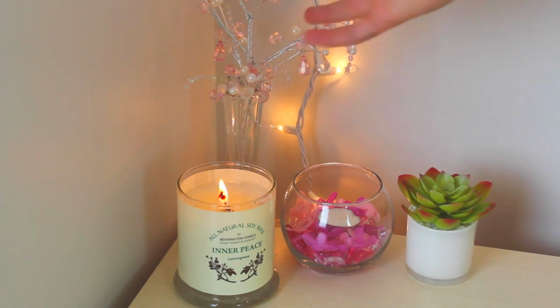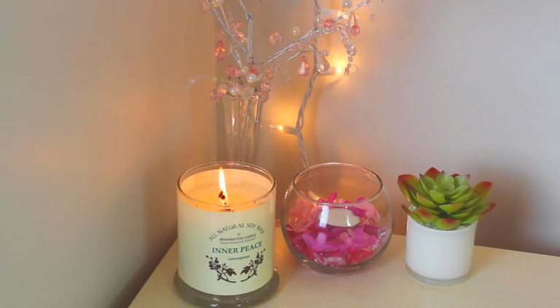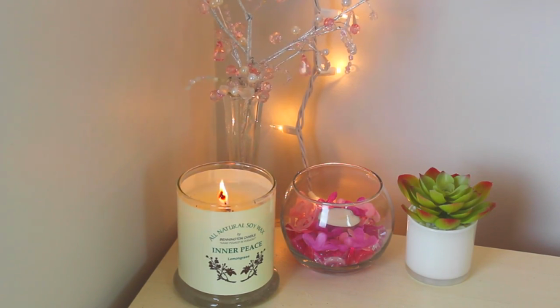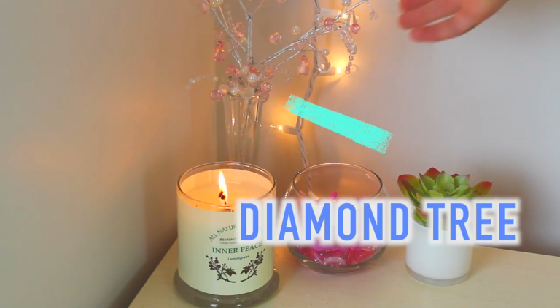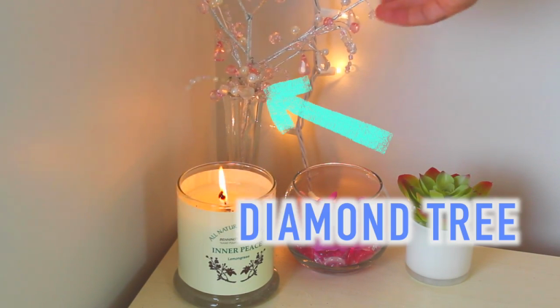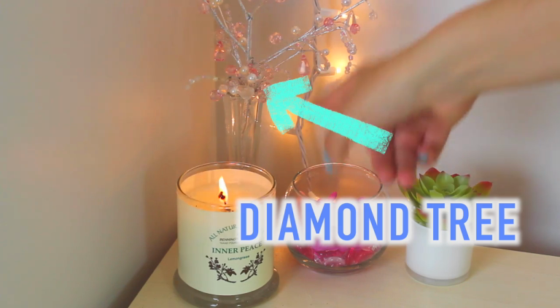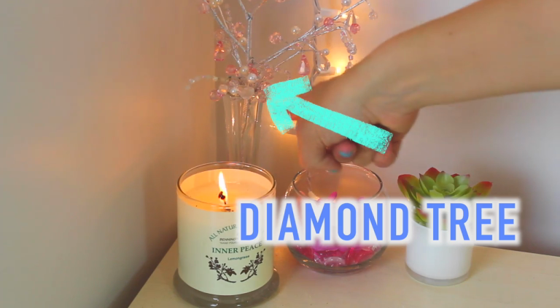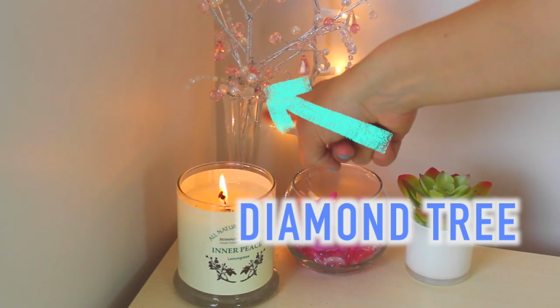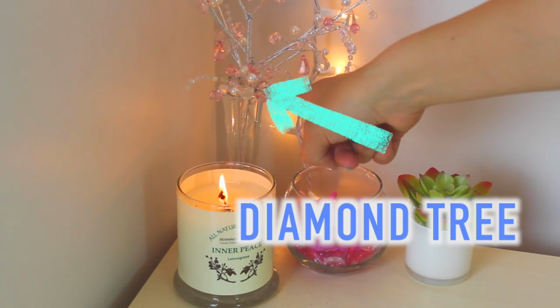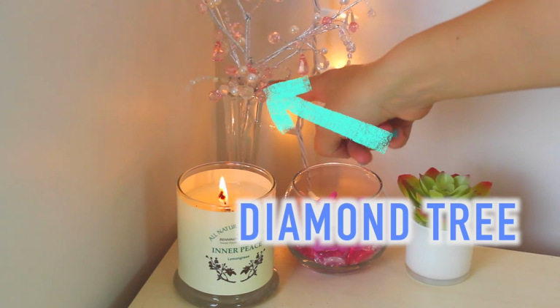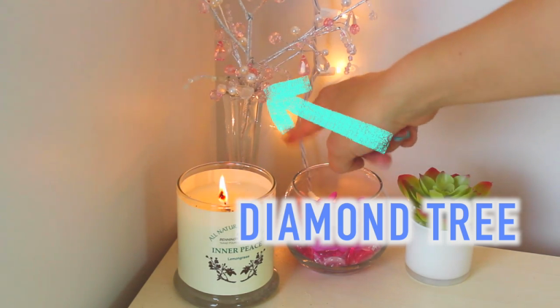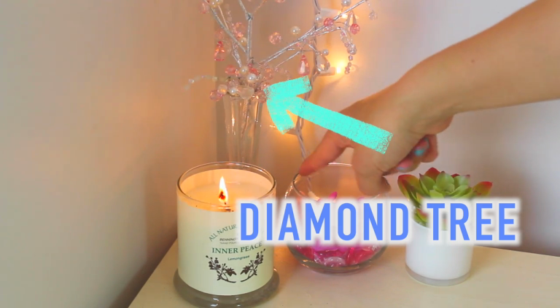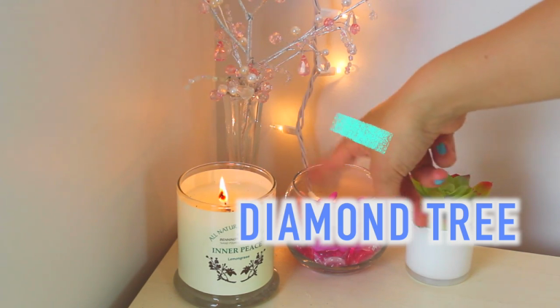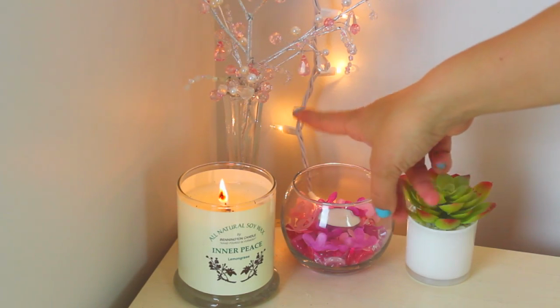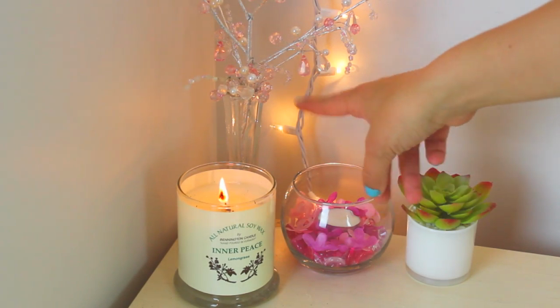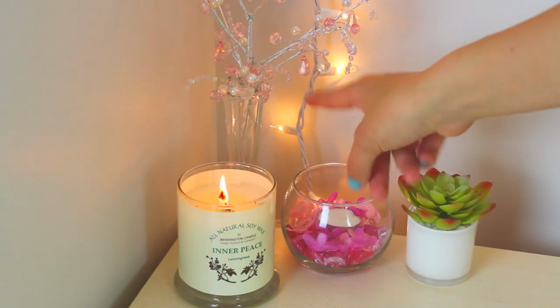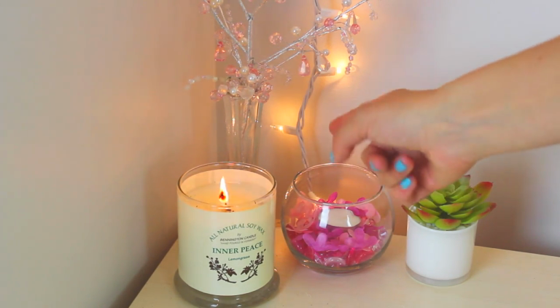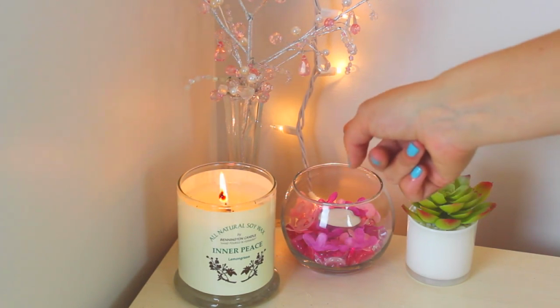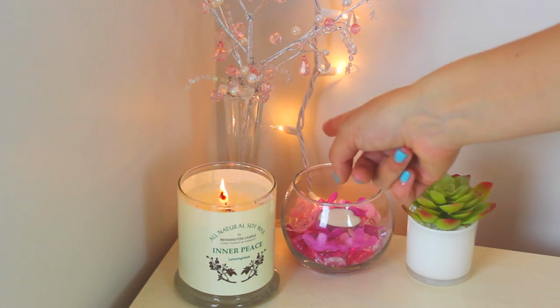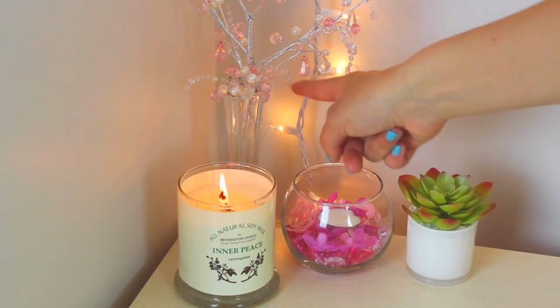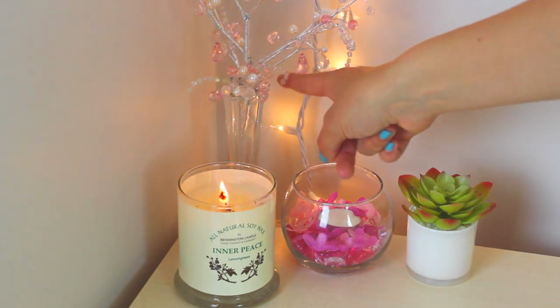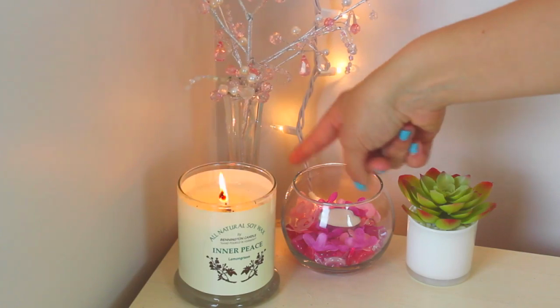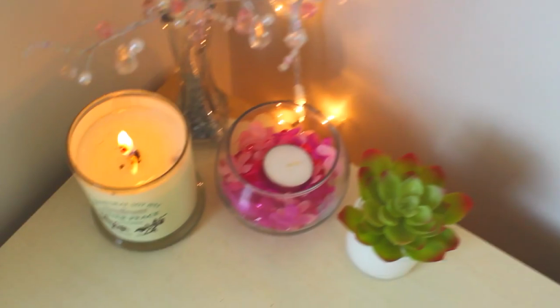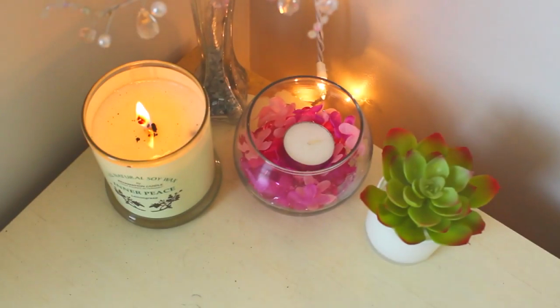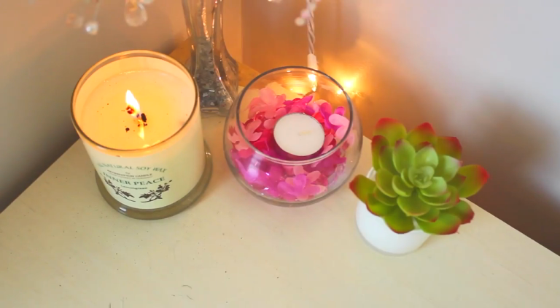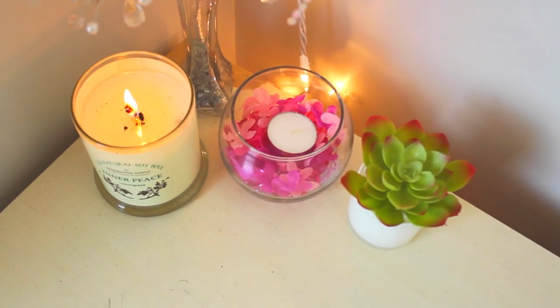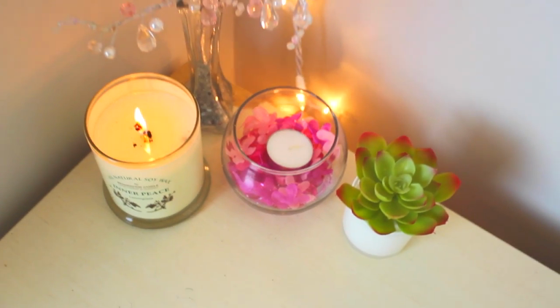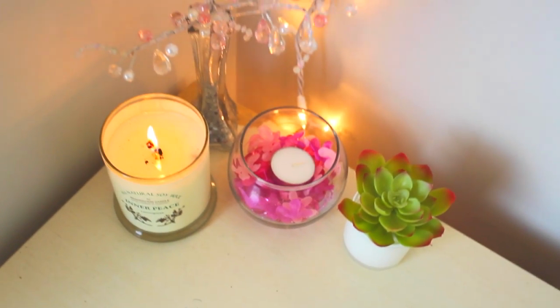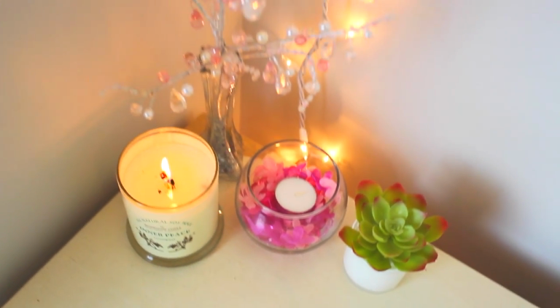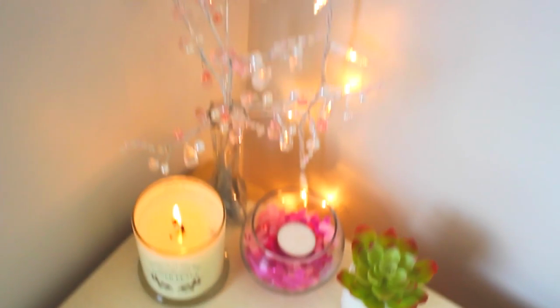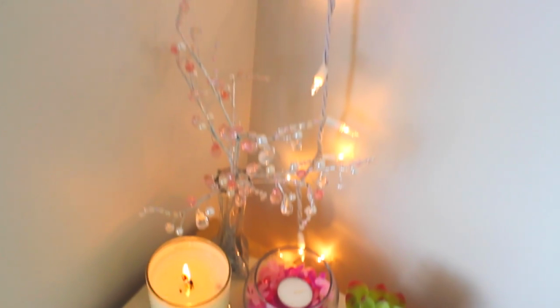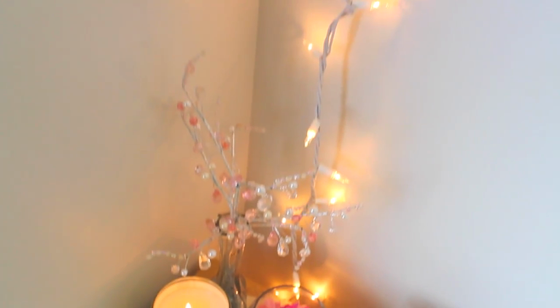And then I have this flower kind of thing — it has like diamonds on it, it's like a little diamond tree — and I have it inside this vase and I think it's so cute.